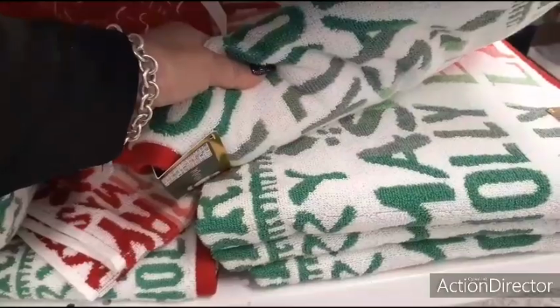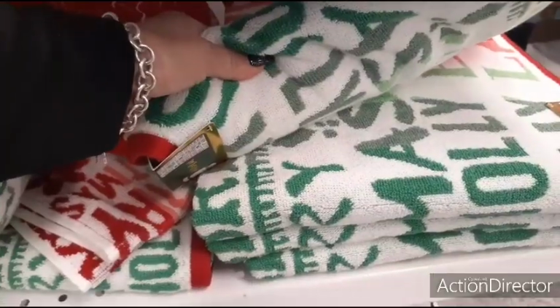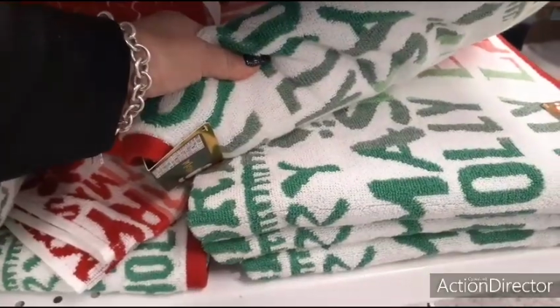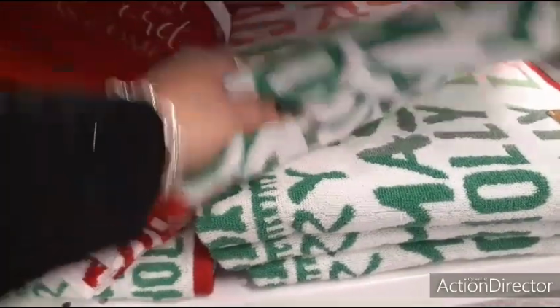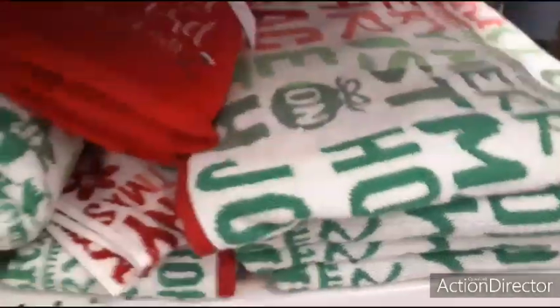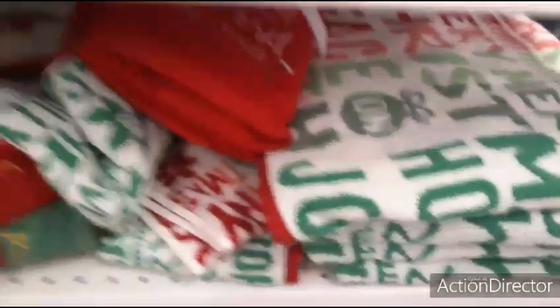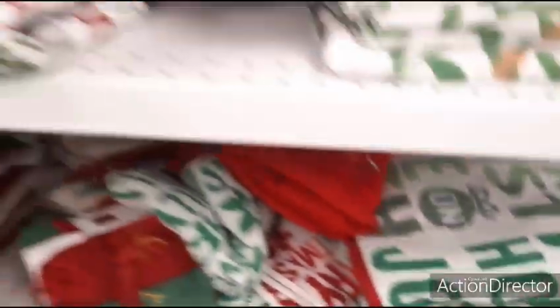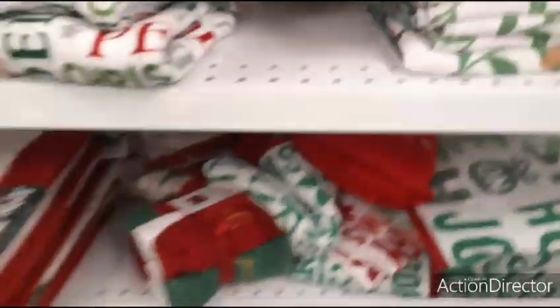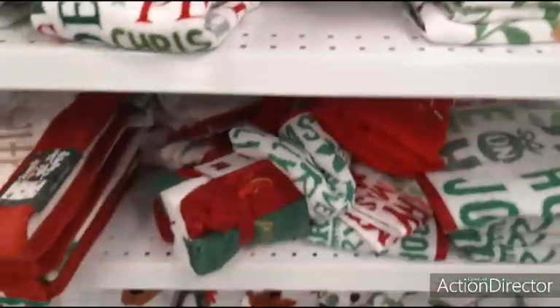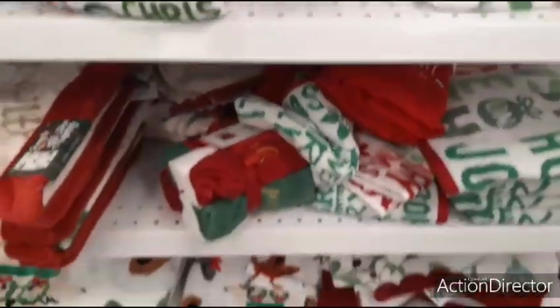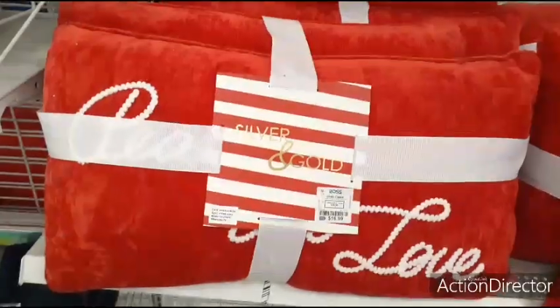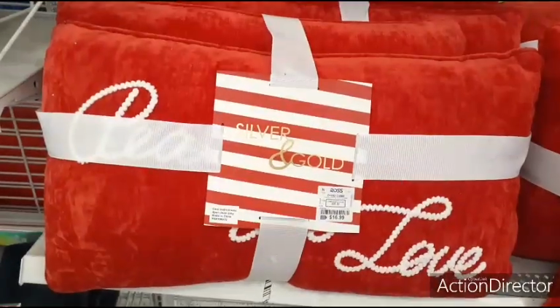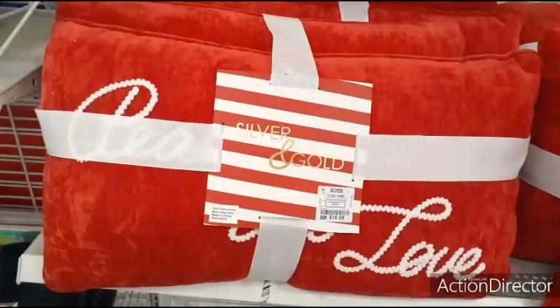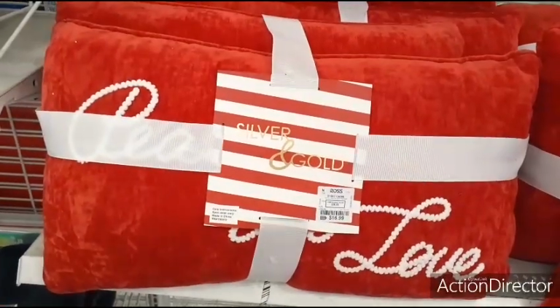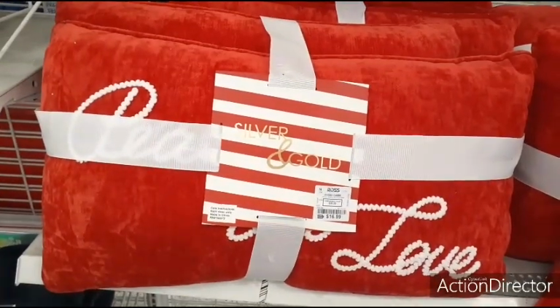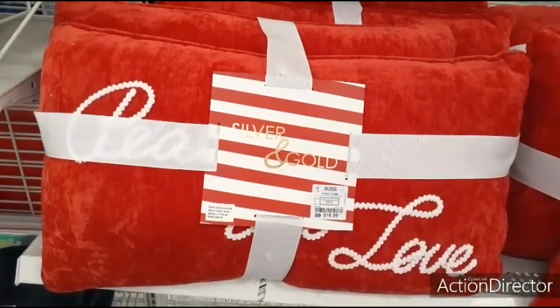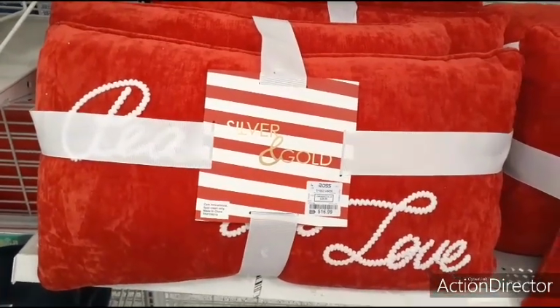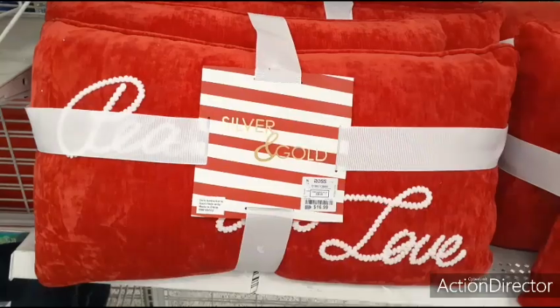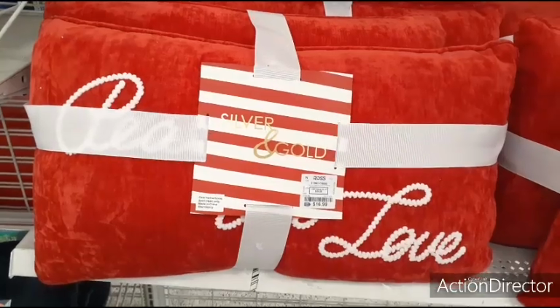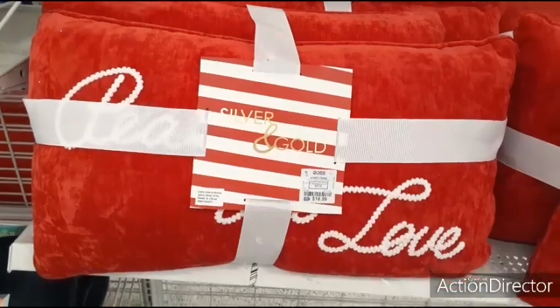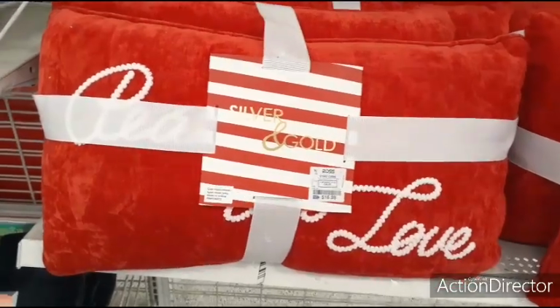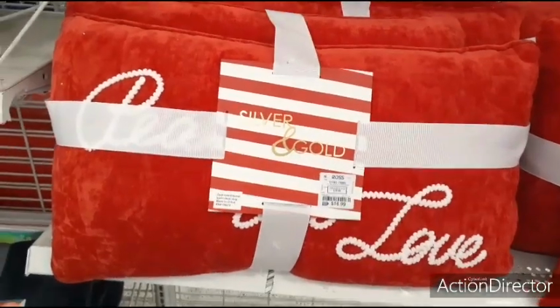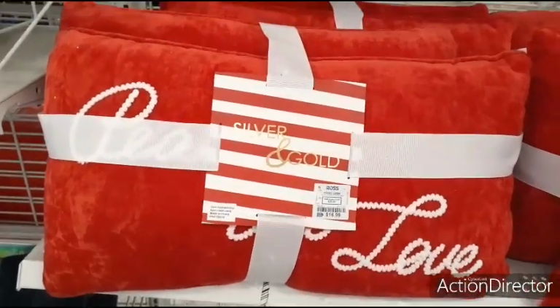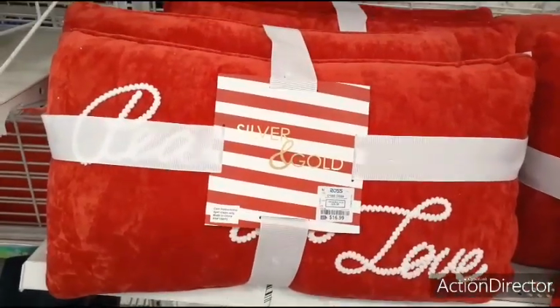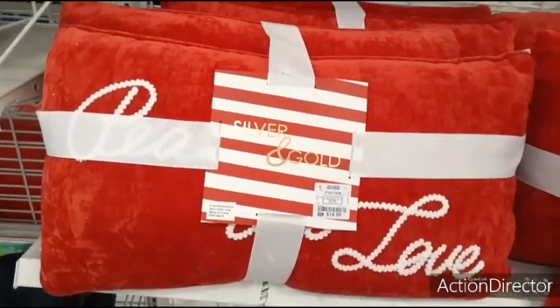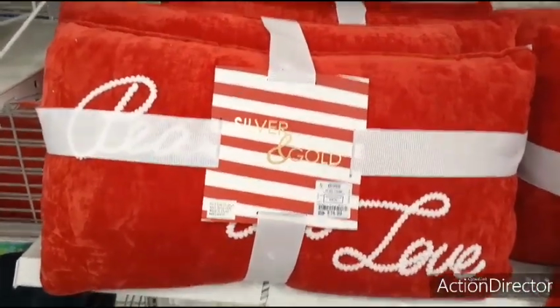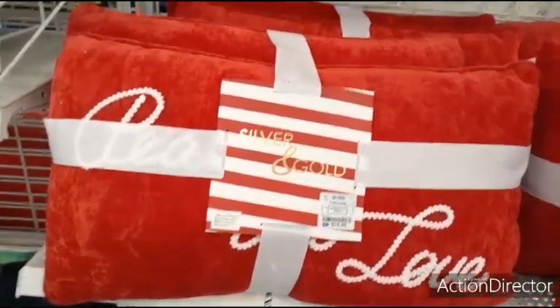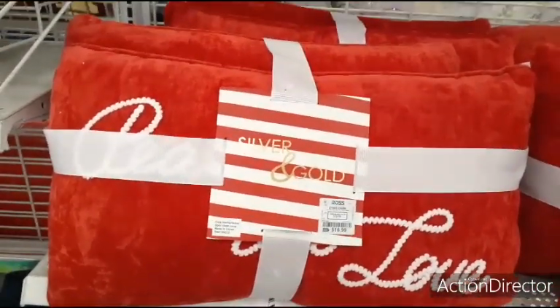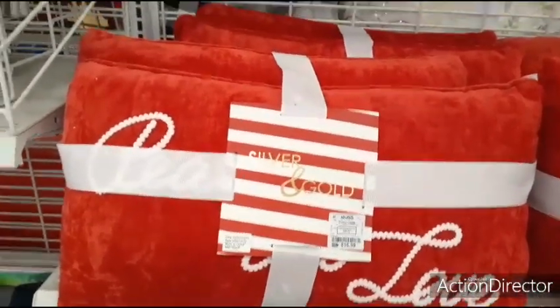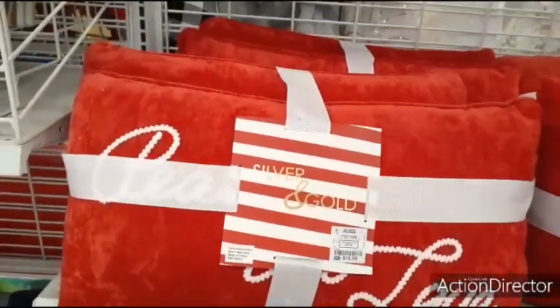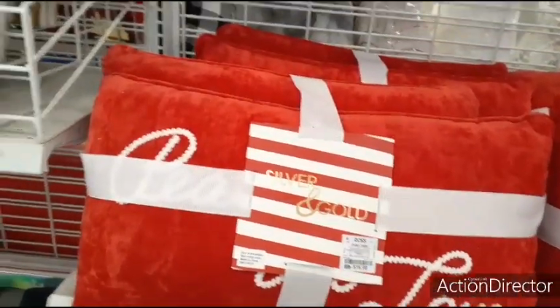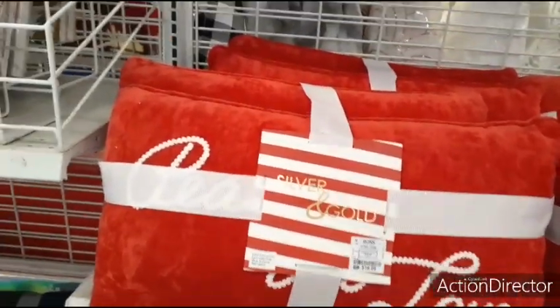These are still bath towels so they're still going to be $6.99. We also have these two pillows — Peace and Love — for $16.99. I love these sets, it's really cool because they're not expensive at all.